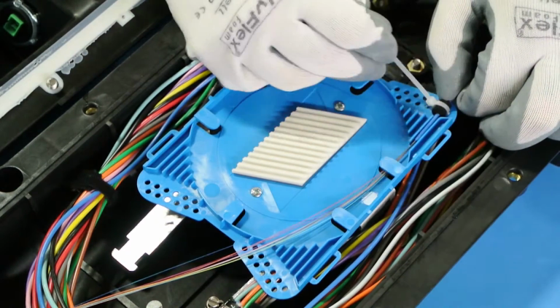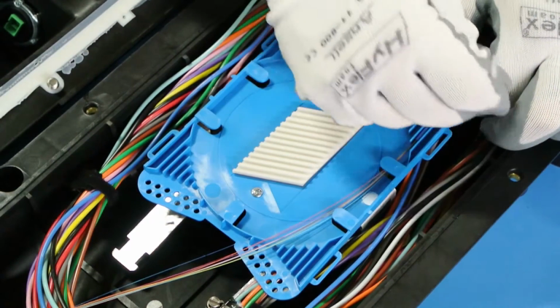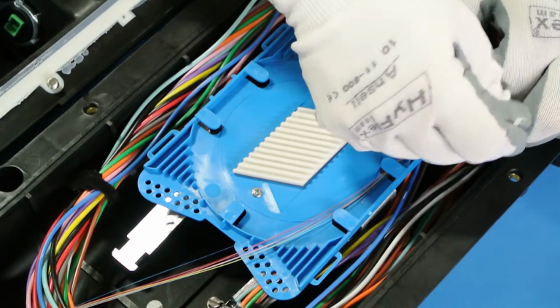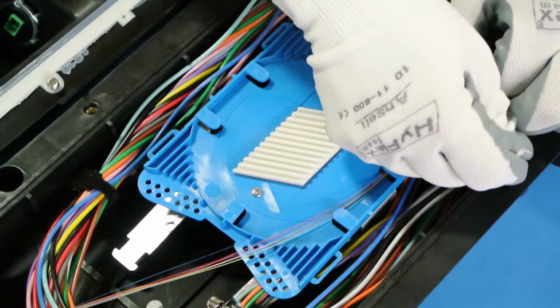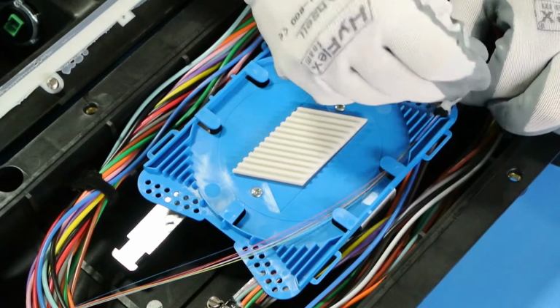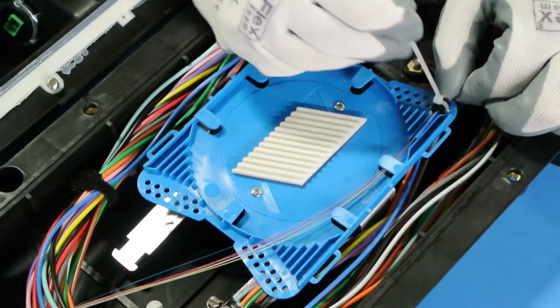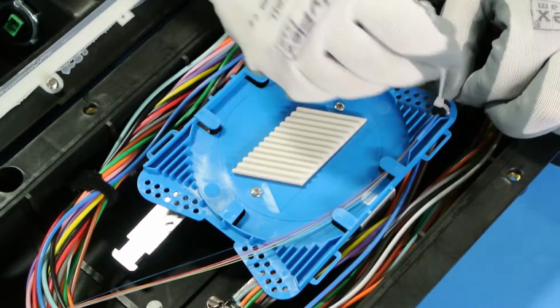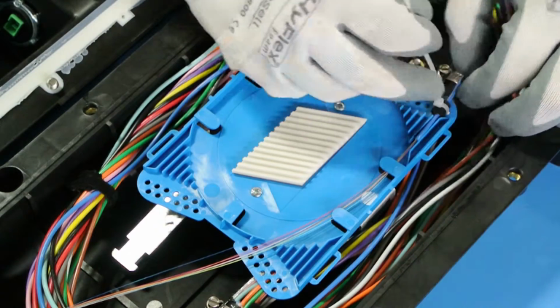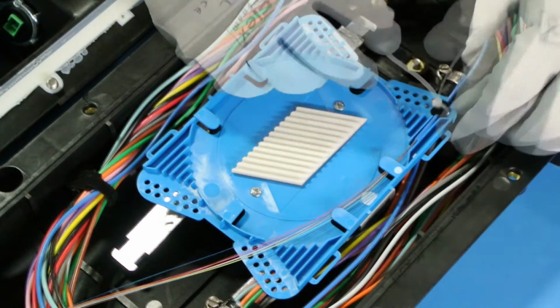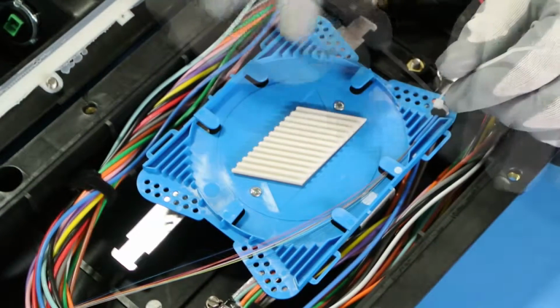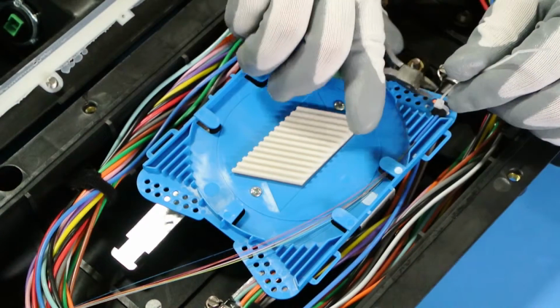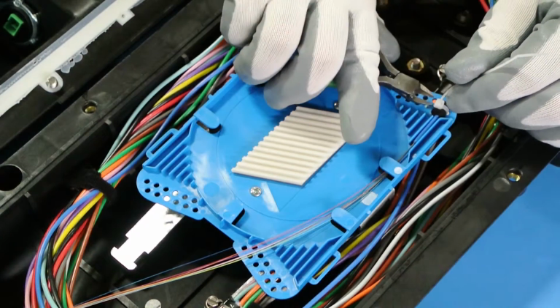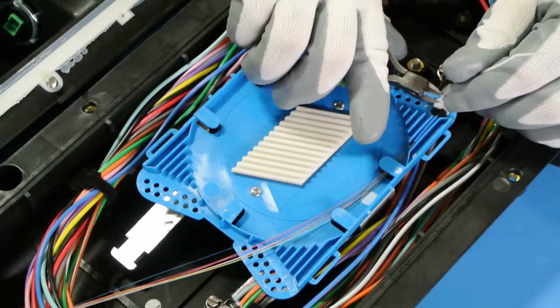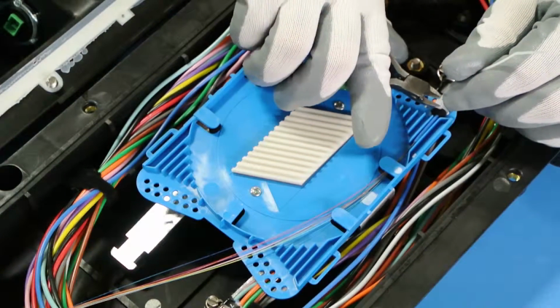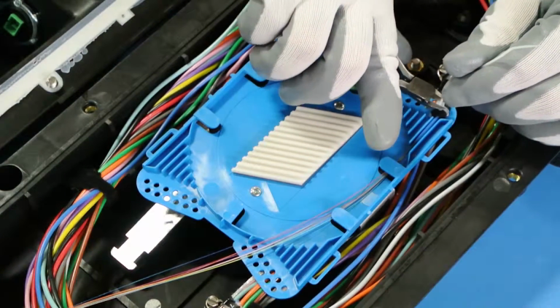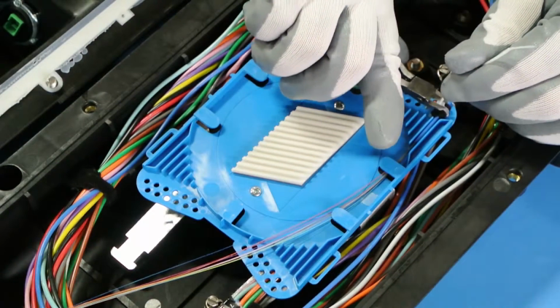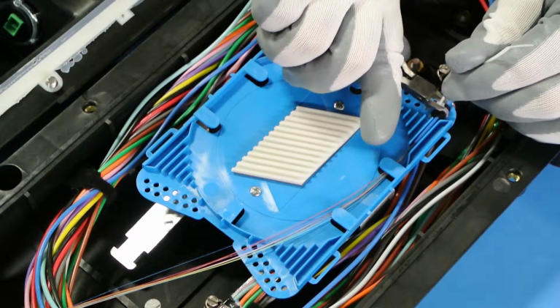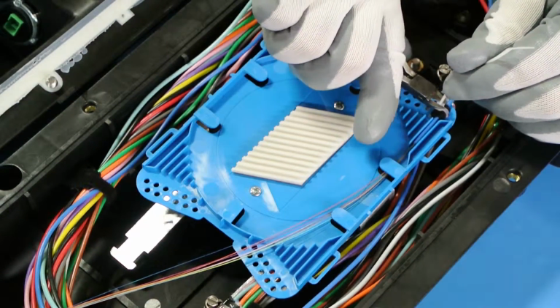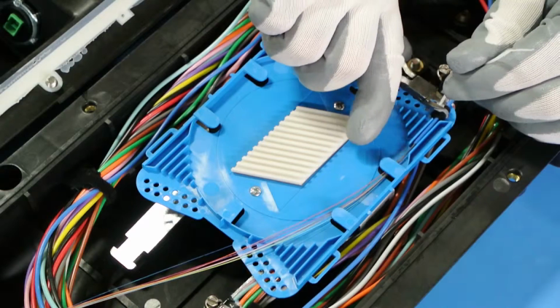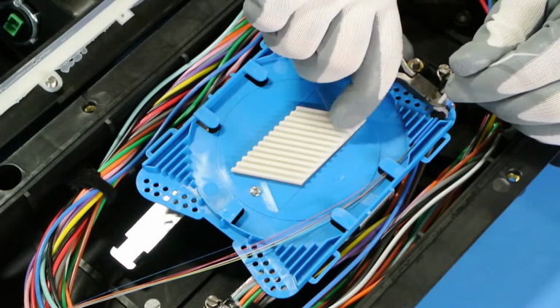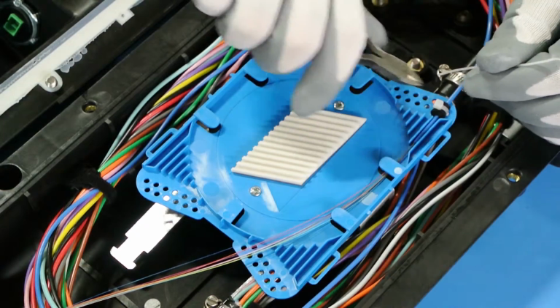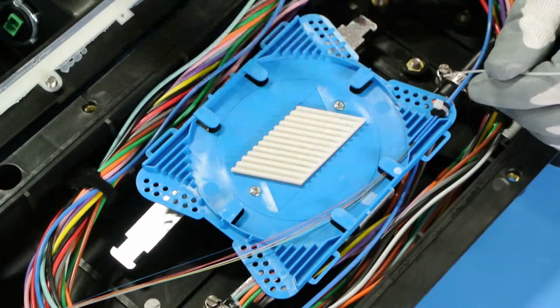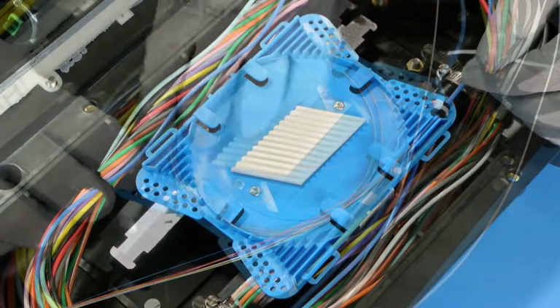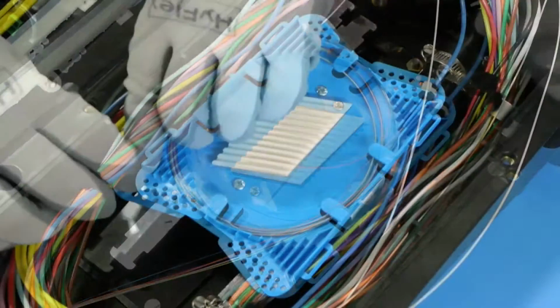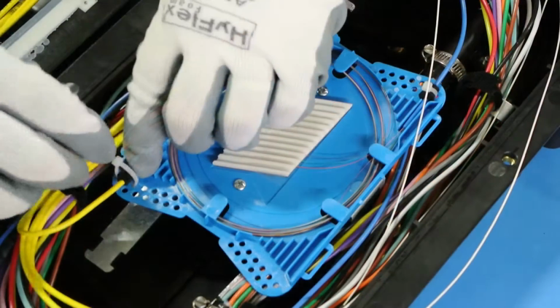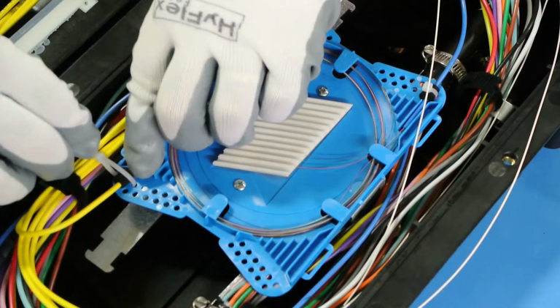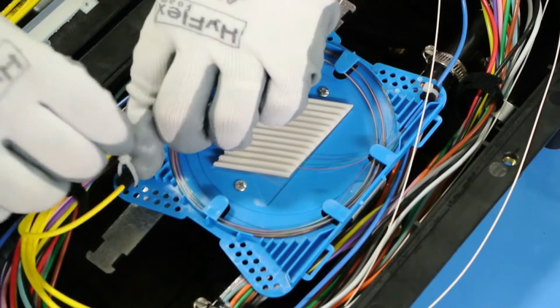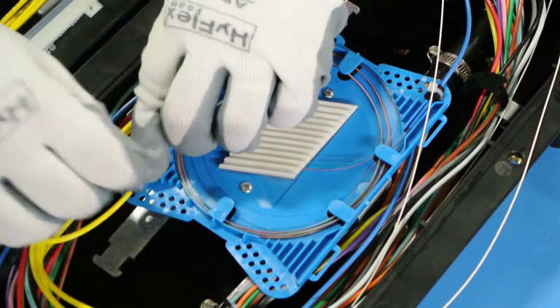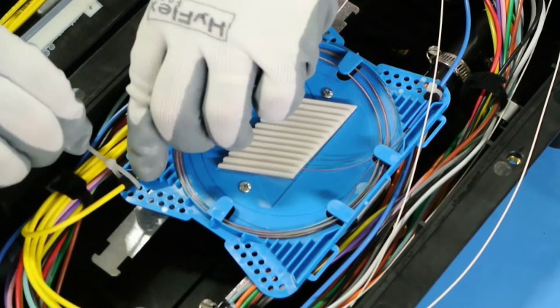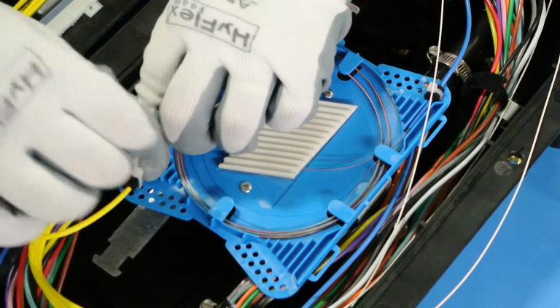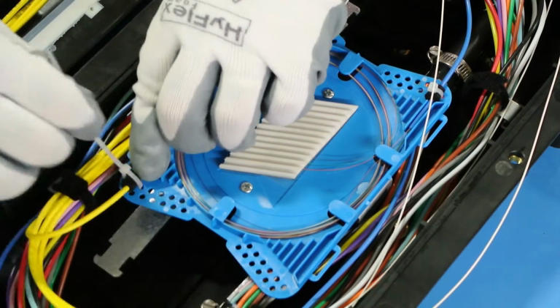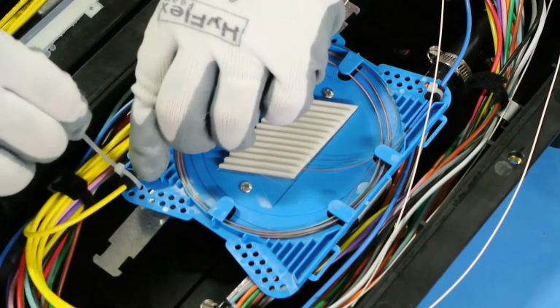Thread a zip tie through the holes and tighten down over the Velcro. Trim the excess. Repeat this process where necessary.